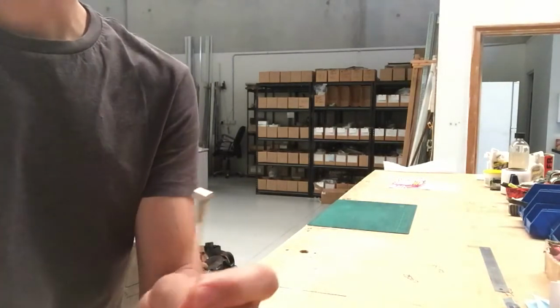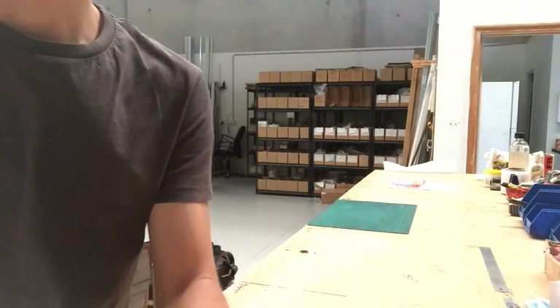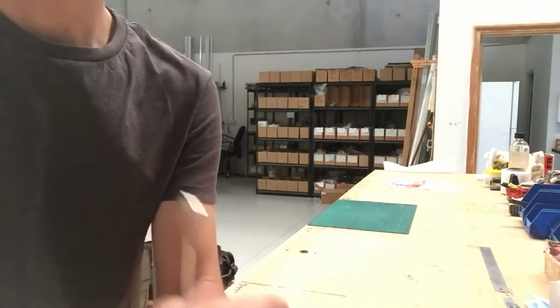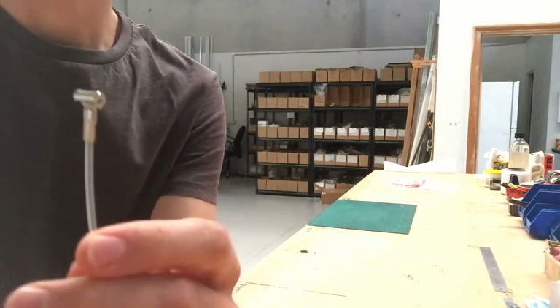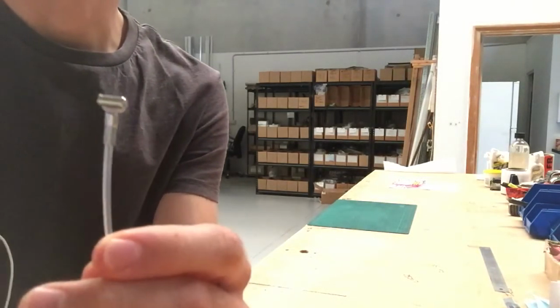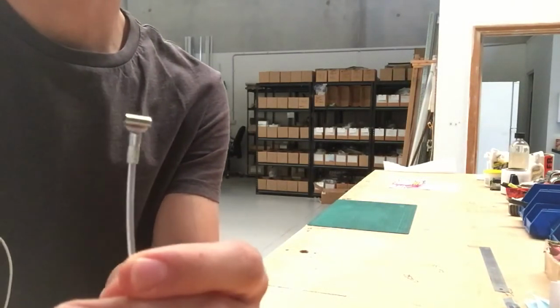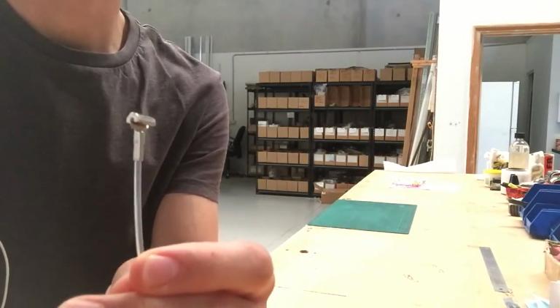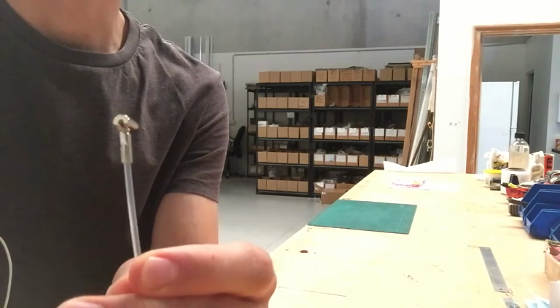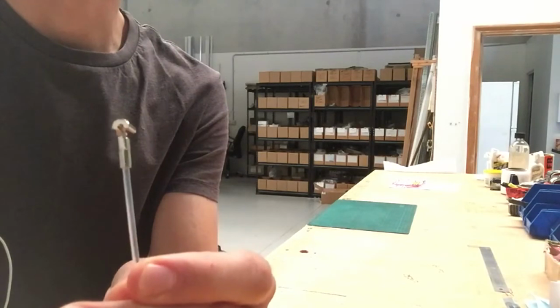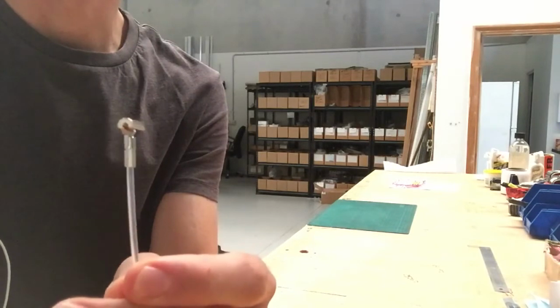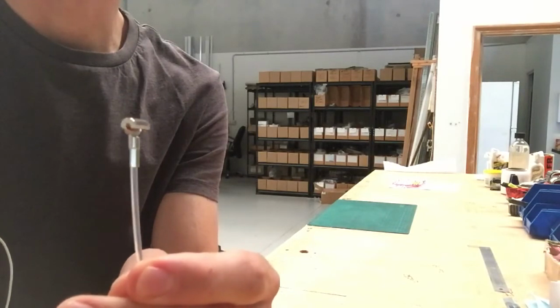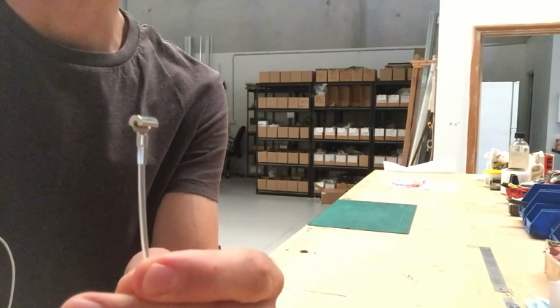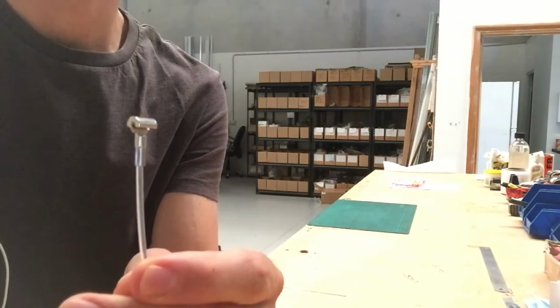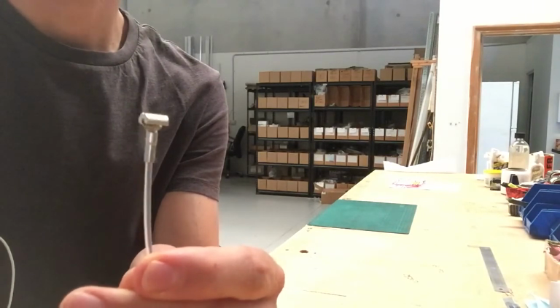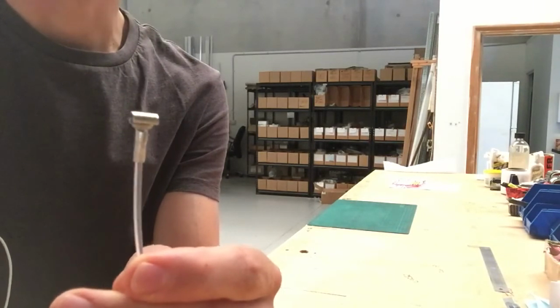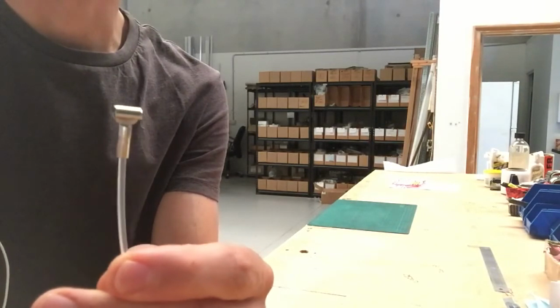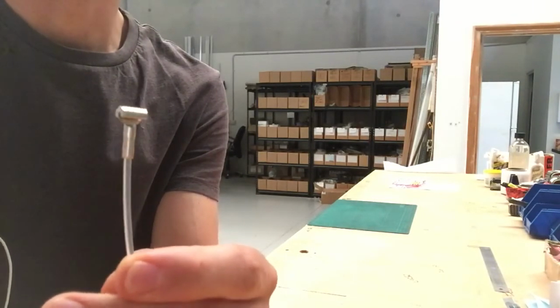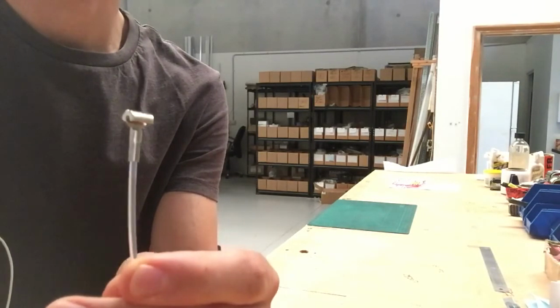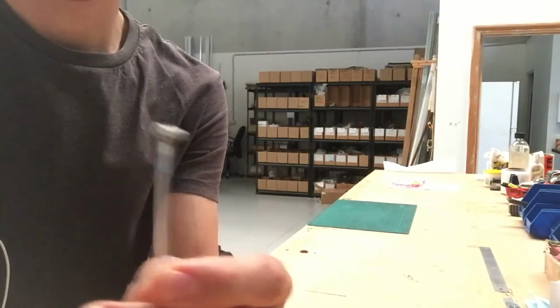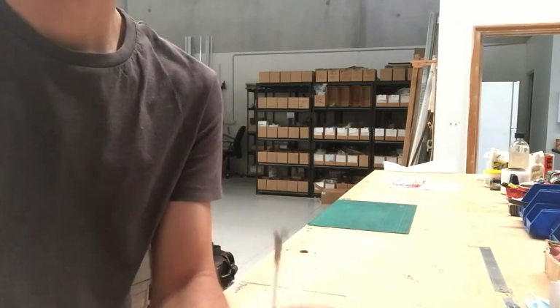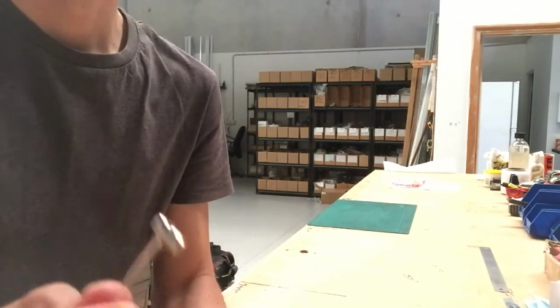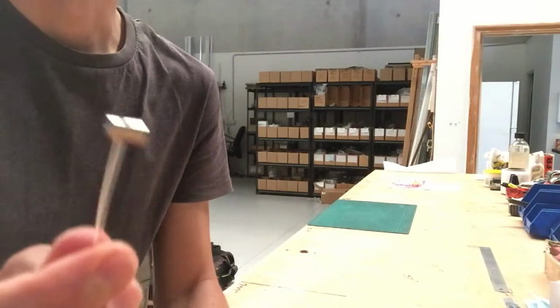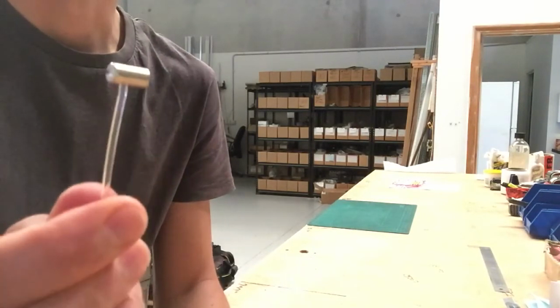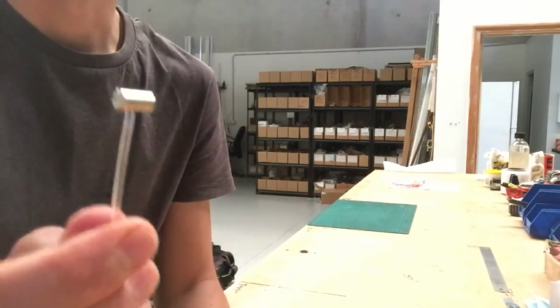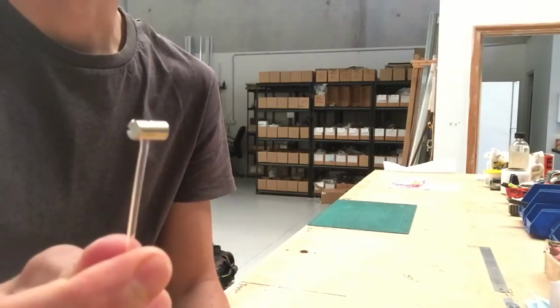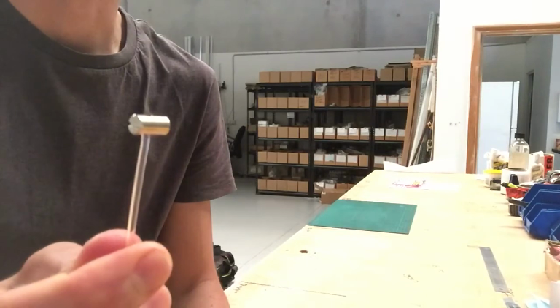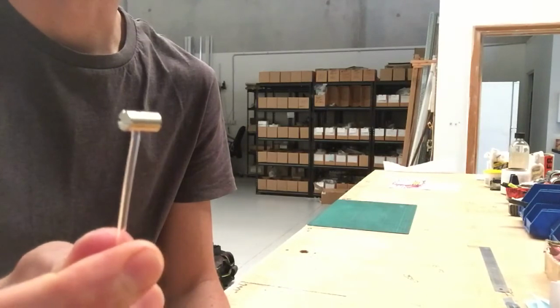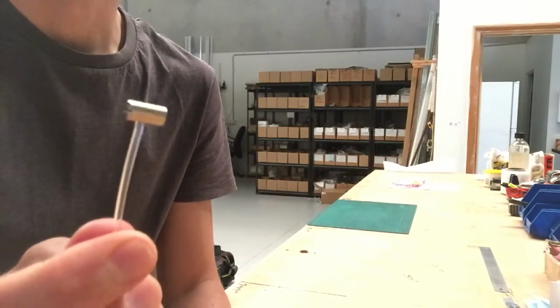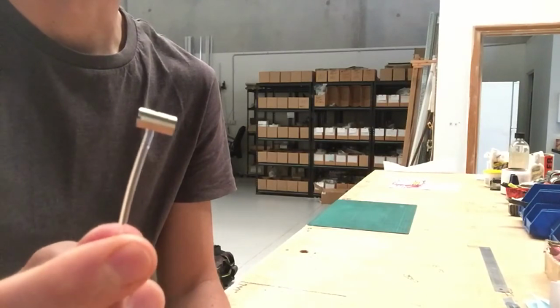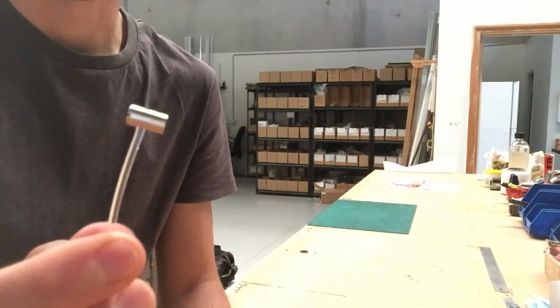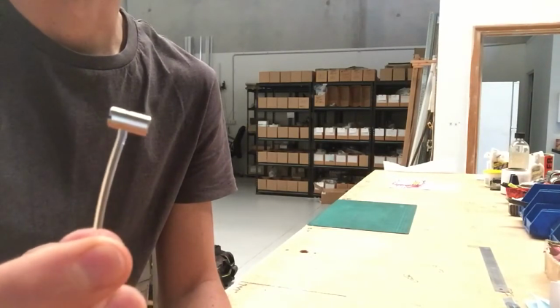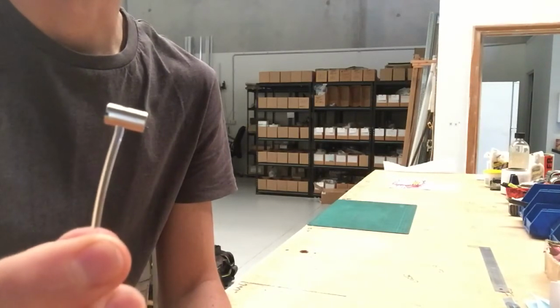This here is the Cobra hanger, which has a hook on the top, and this here is called a standard hanger, which has a barrel on the top.